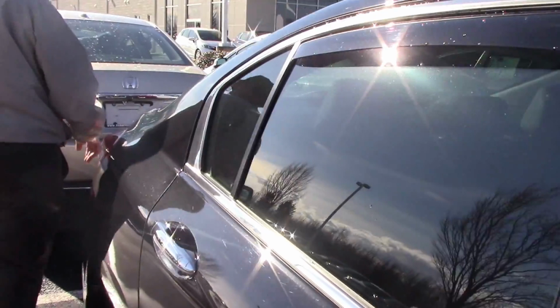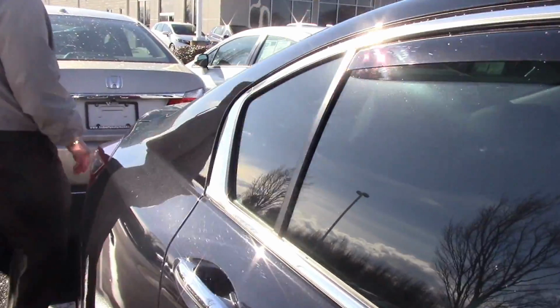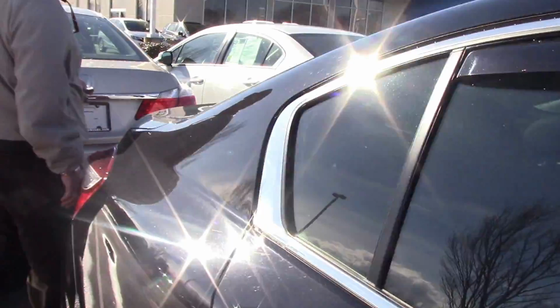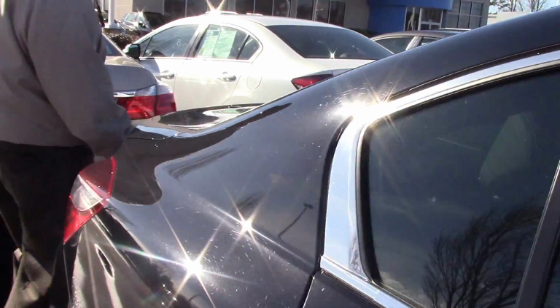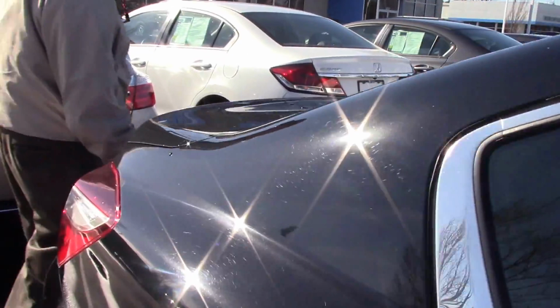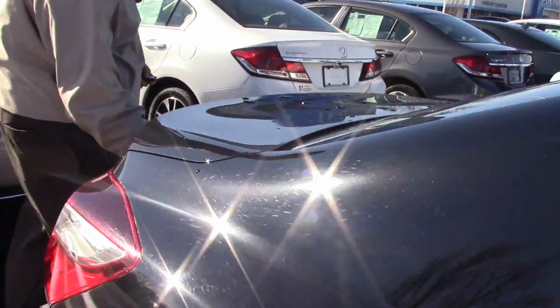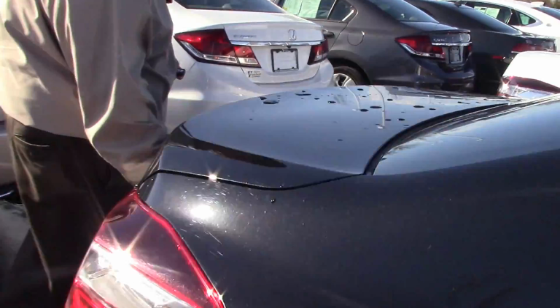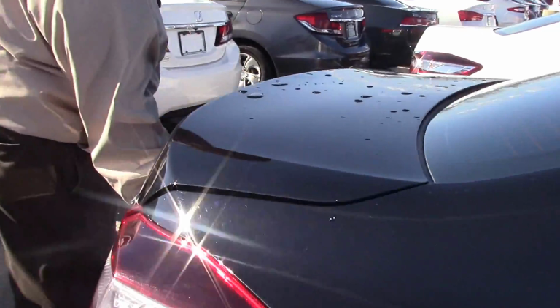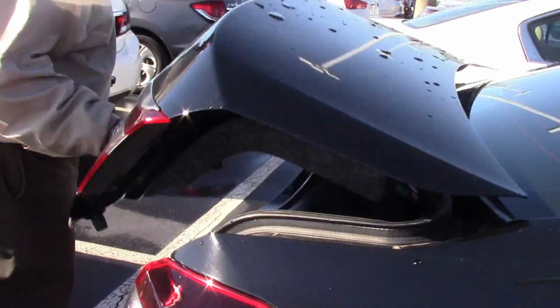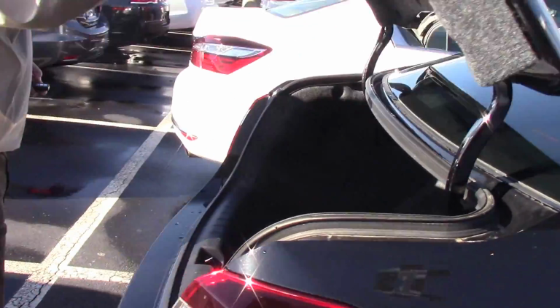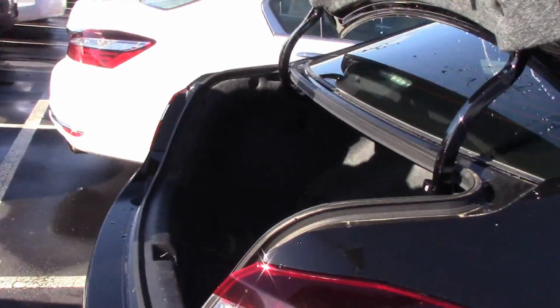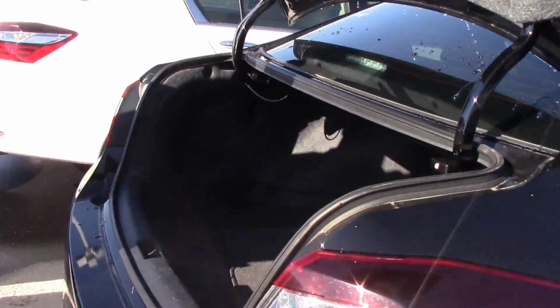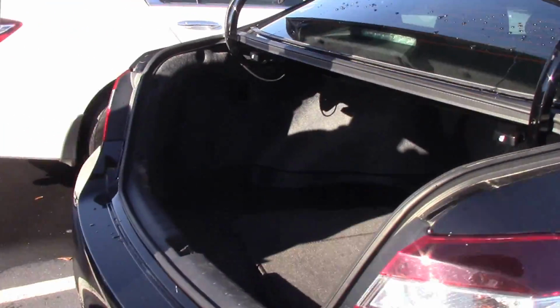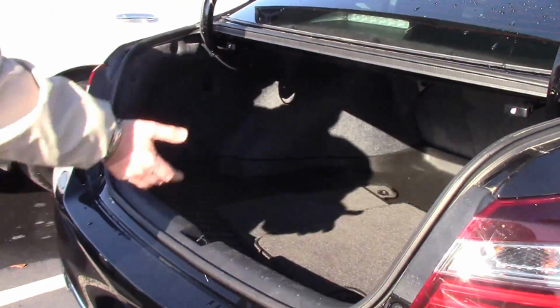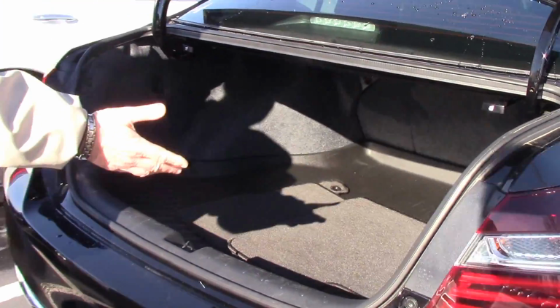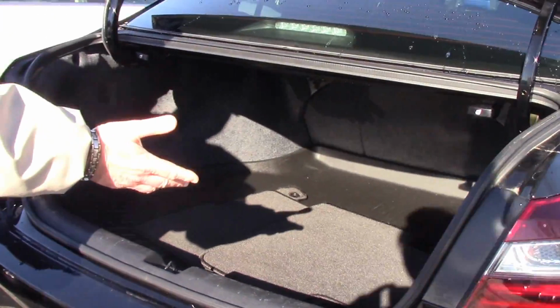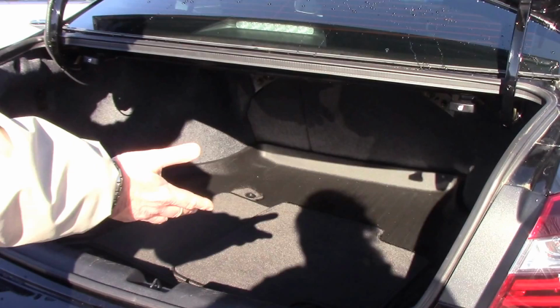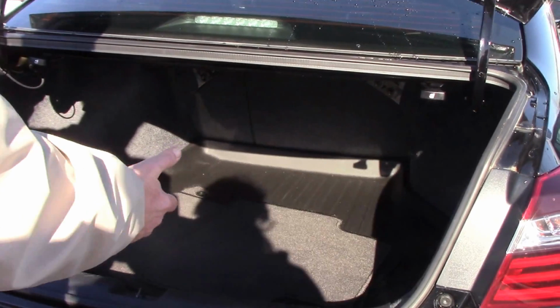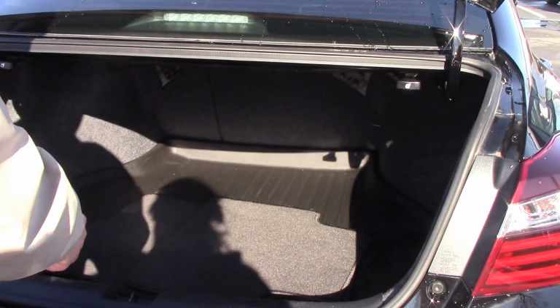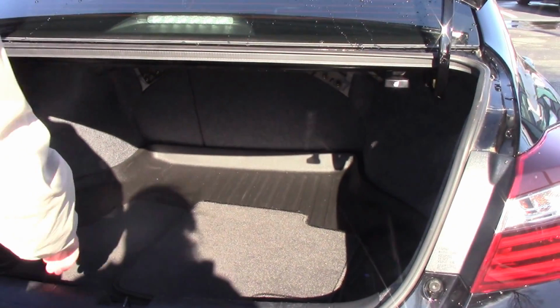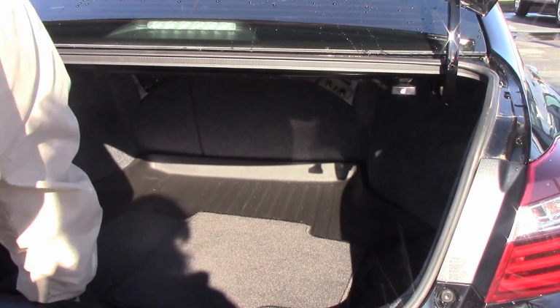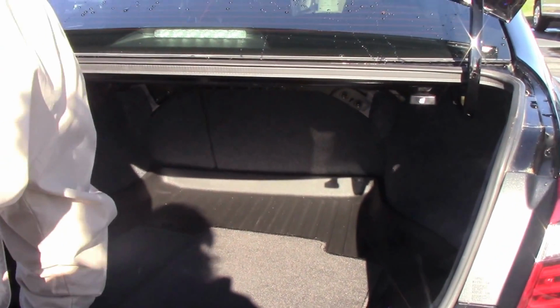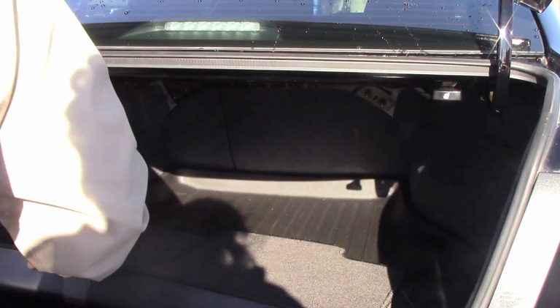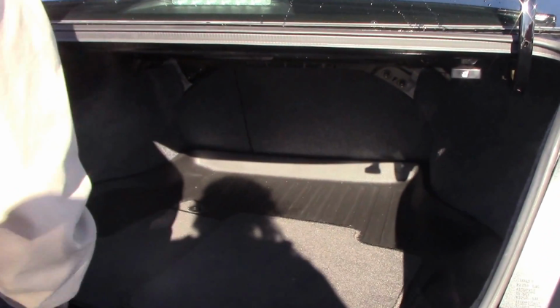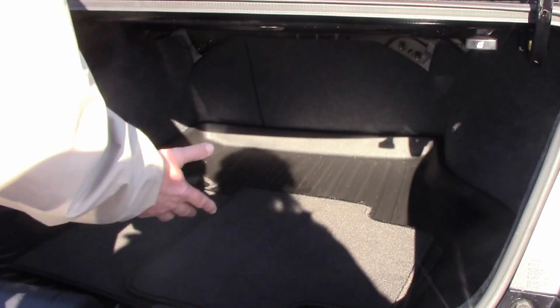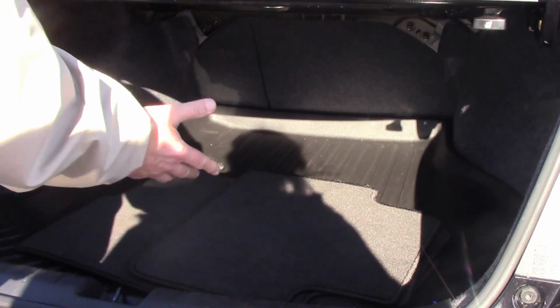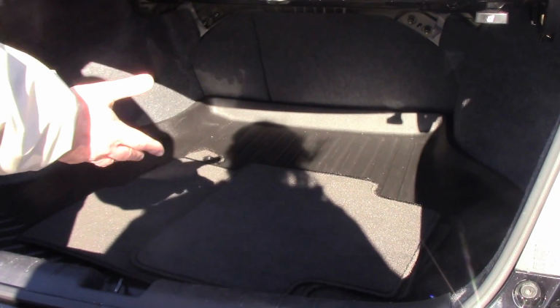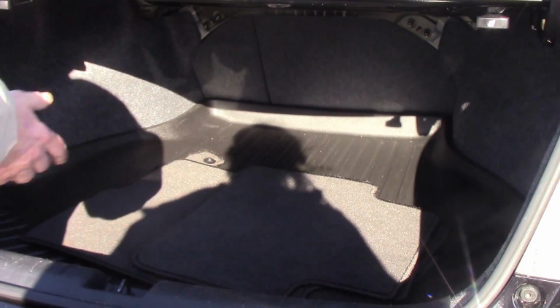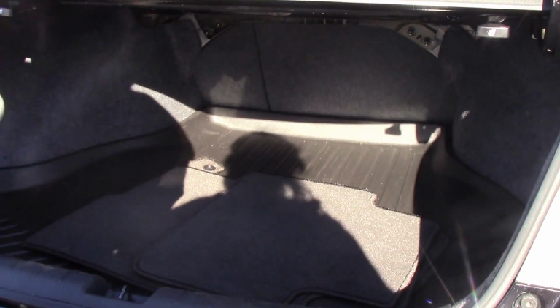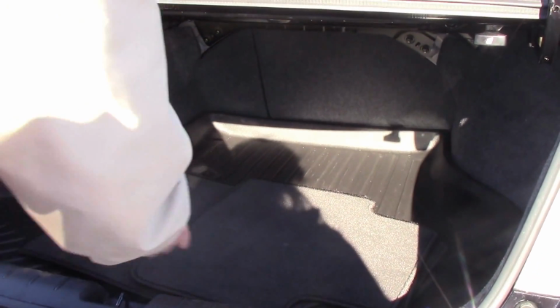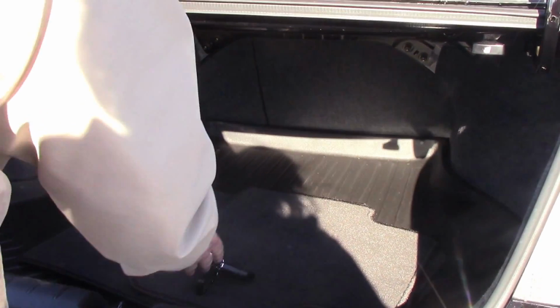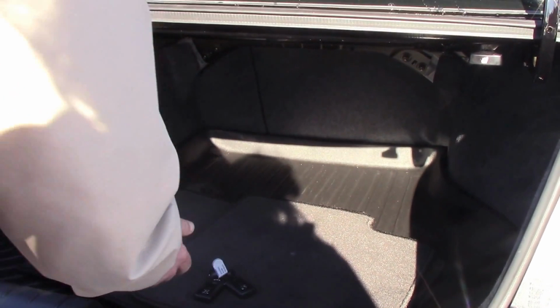Plenty of trunk room in this thing, which is a nice feature. It also does have the trunk tray where you can take this thing out and spray it out. It also comes standard with the floor mats.